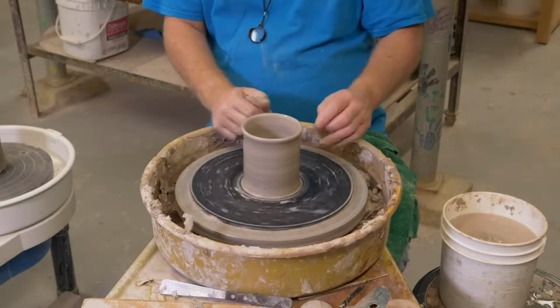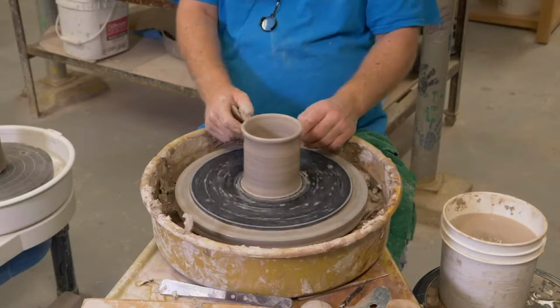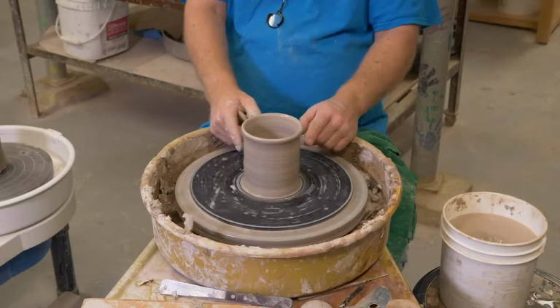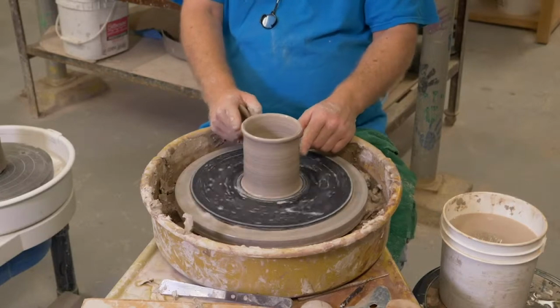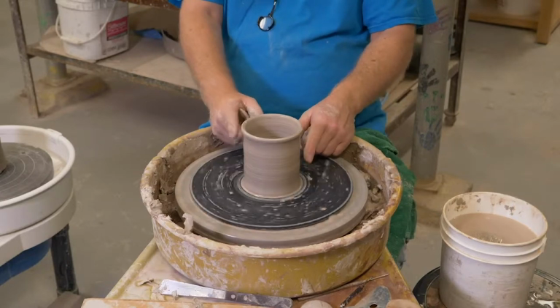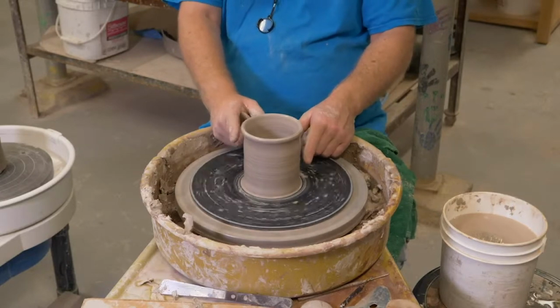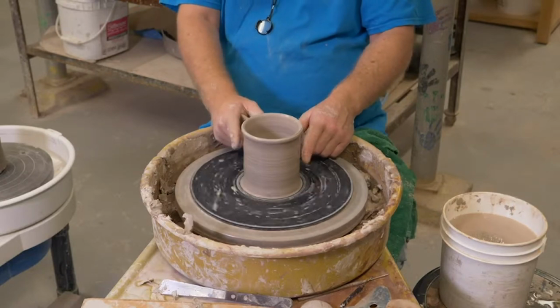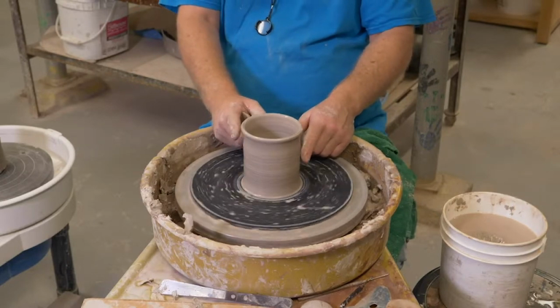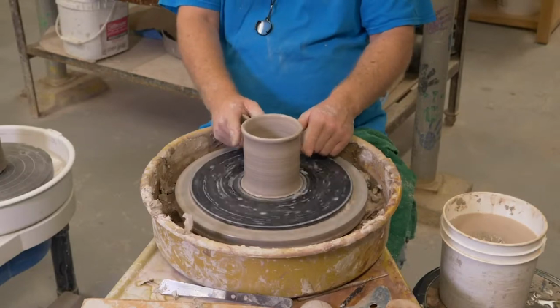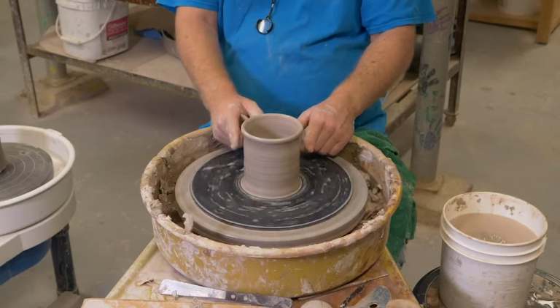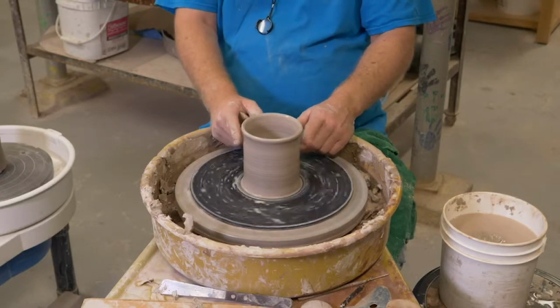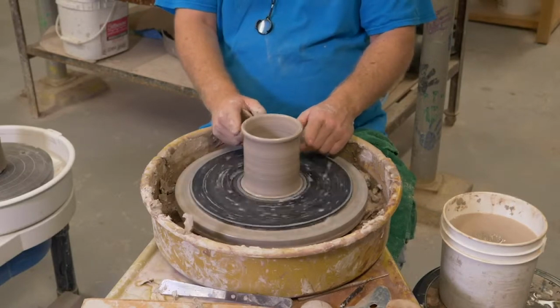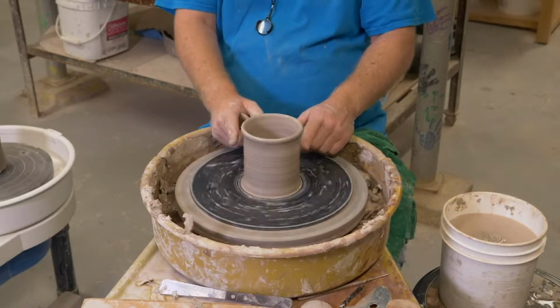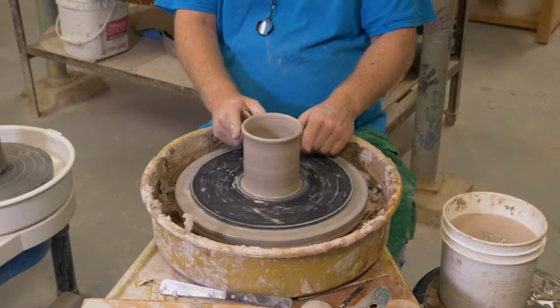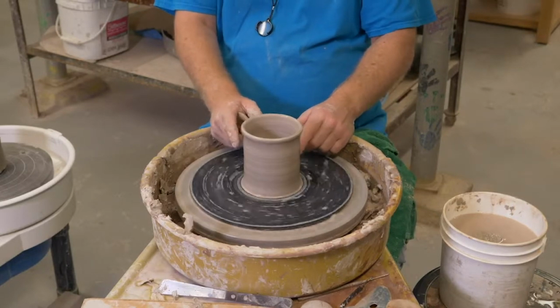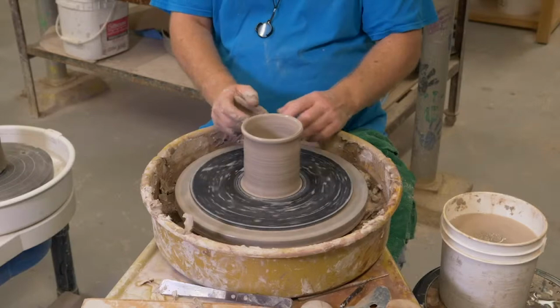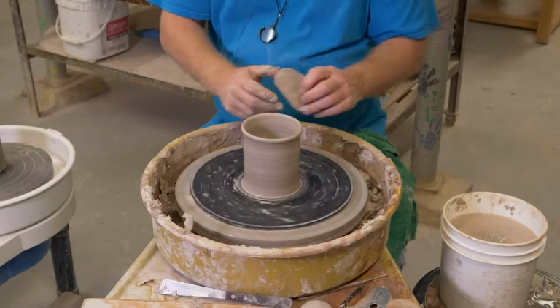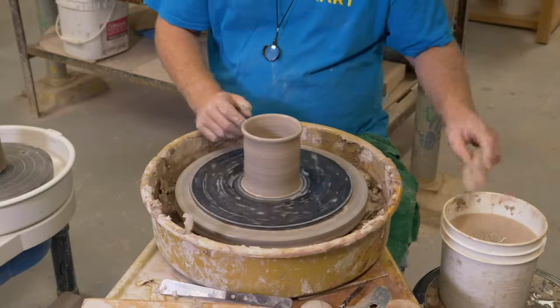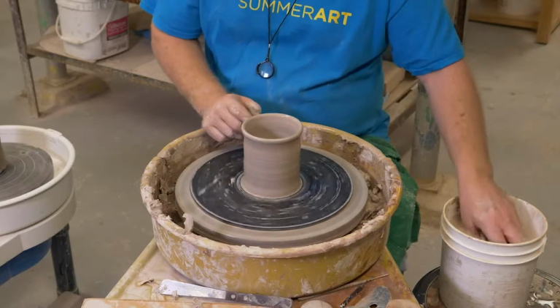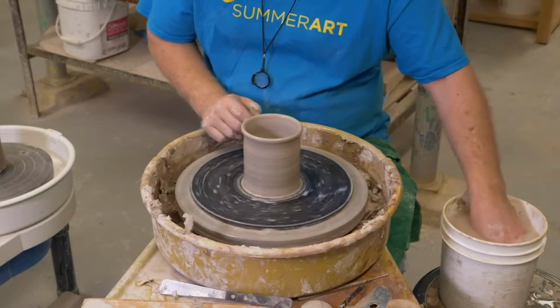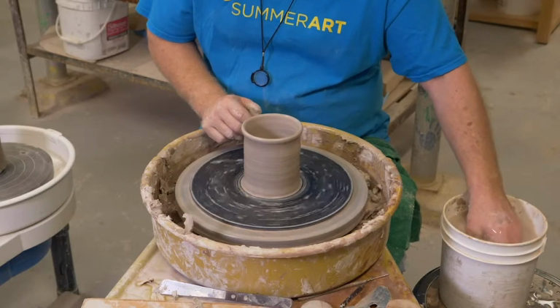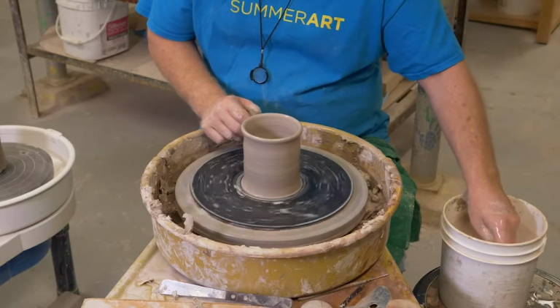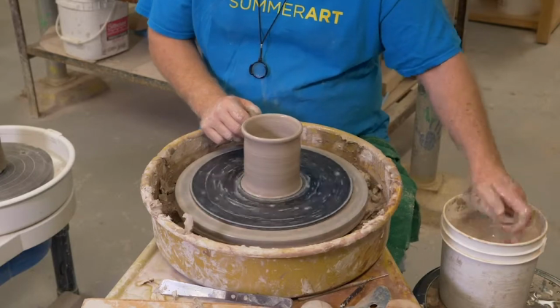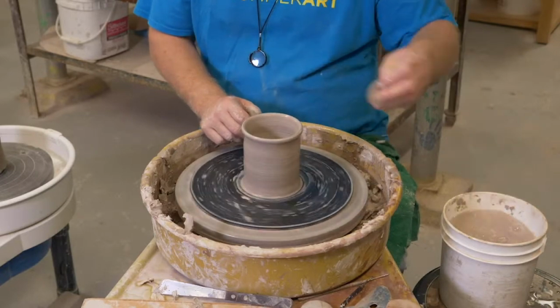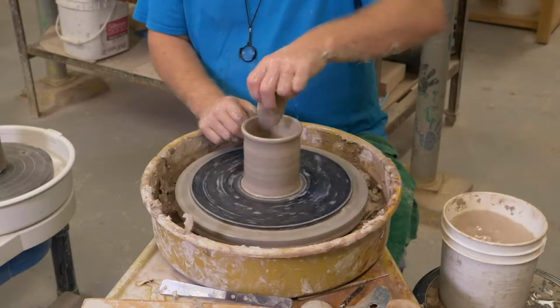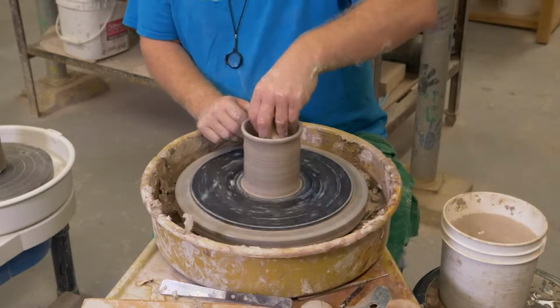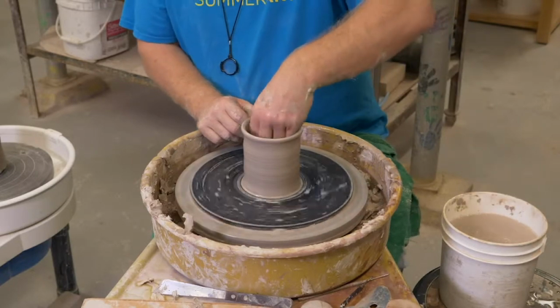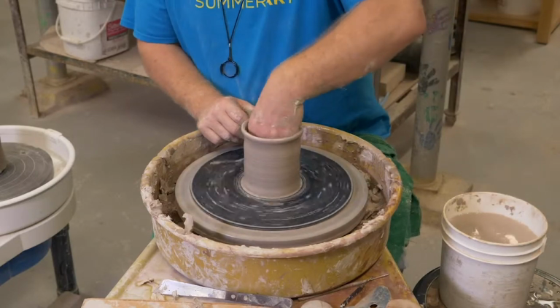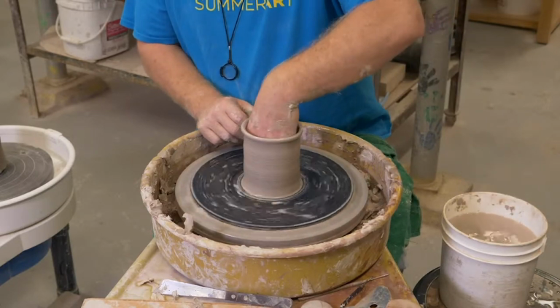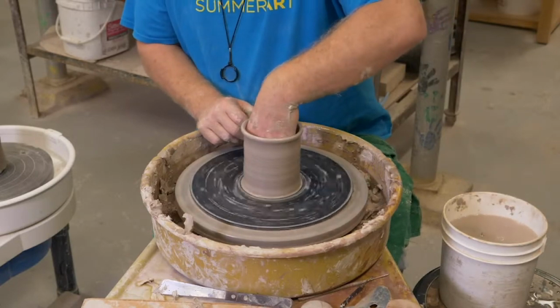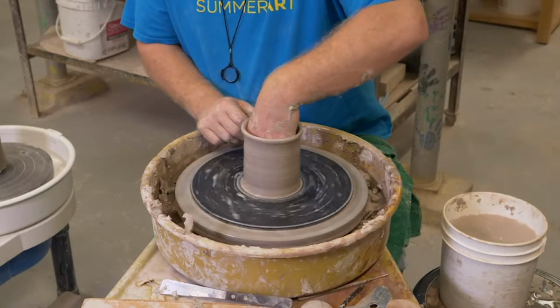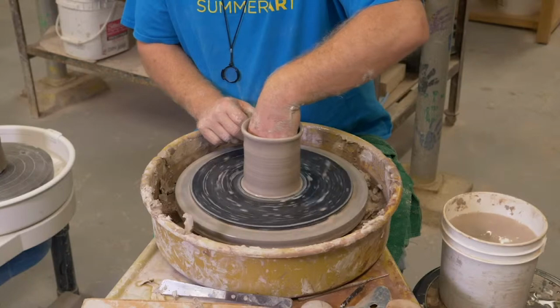Now I know I'm at the end of the pull because I can see it starting to wobble around like a piece of cloth in here, and it's telling me that I've gone as far as I can go with the clay. So now I'm going to take the water out of it.